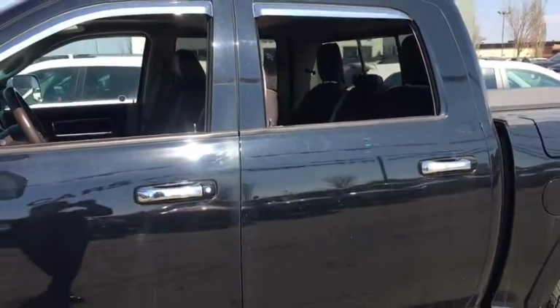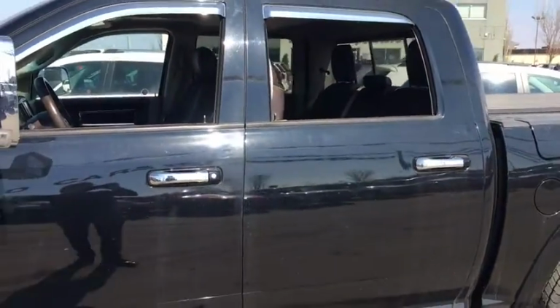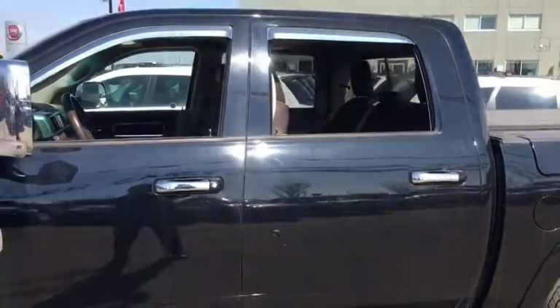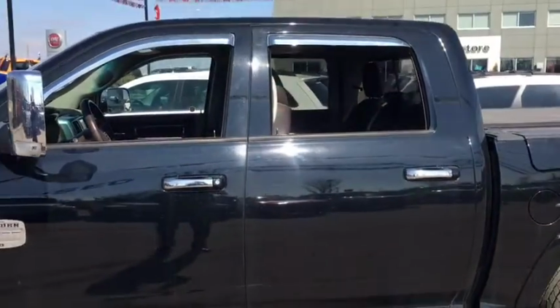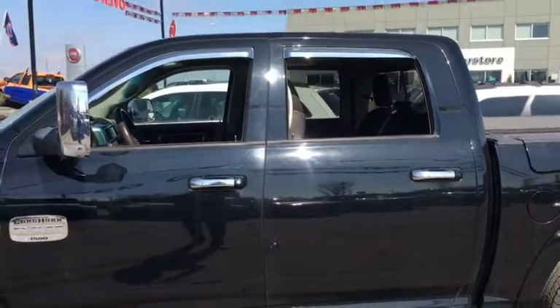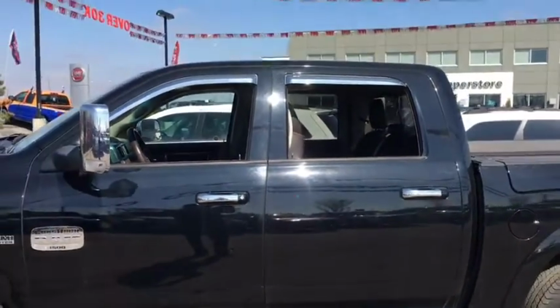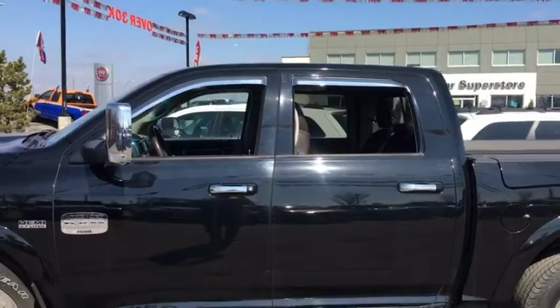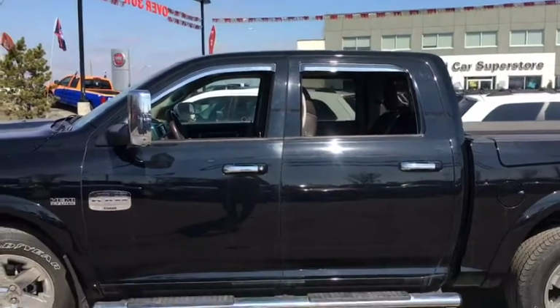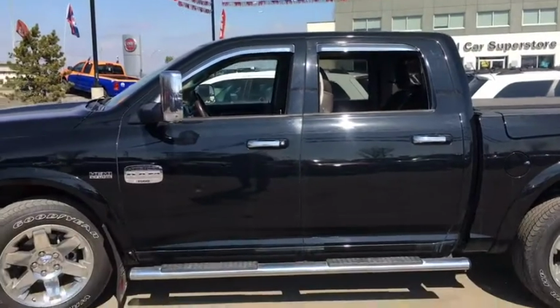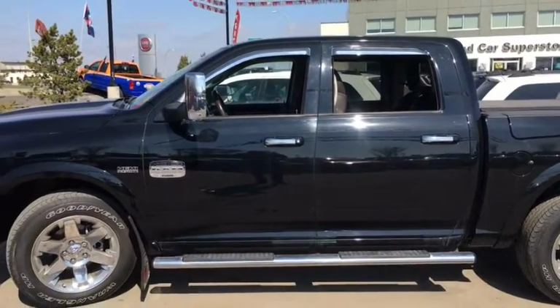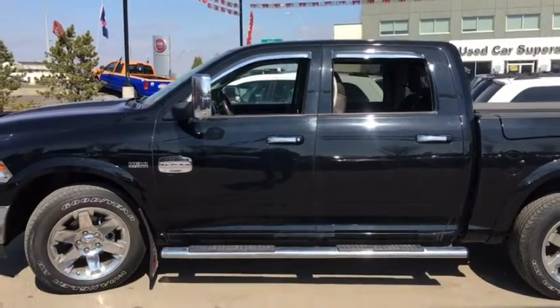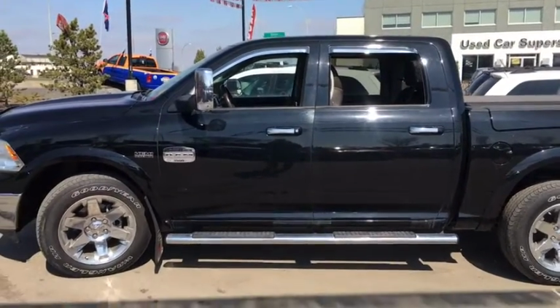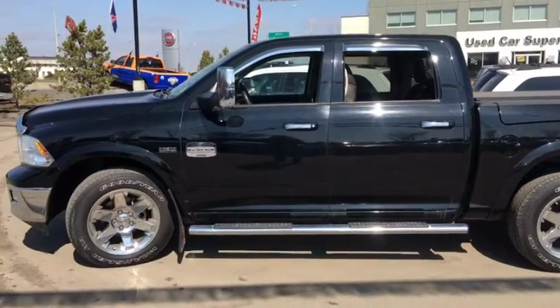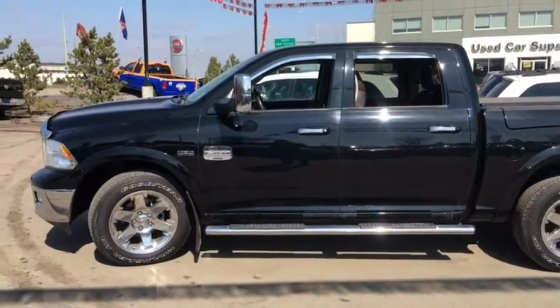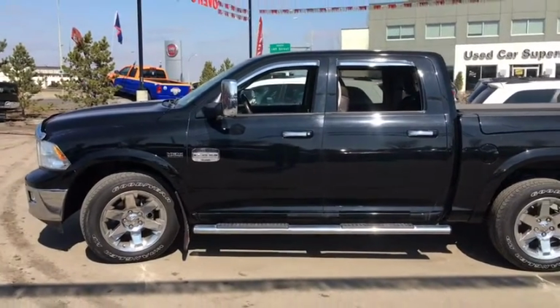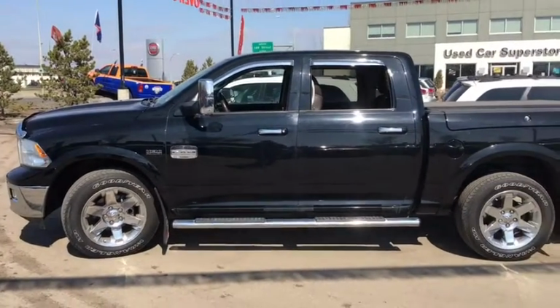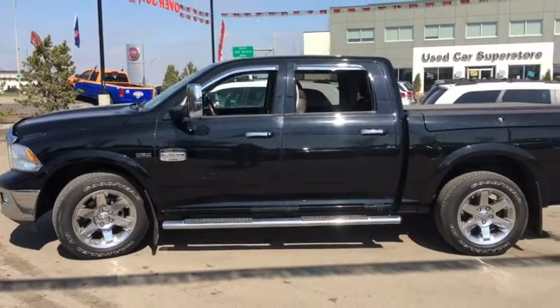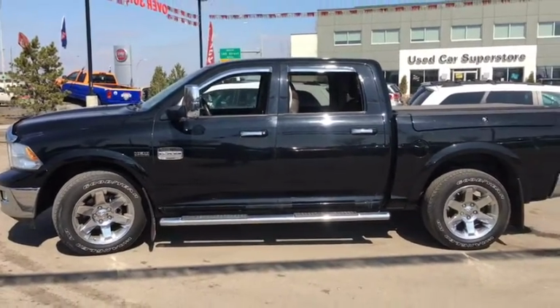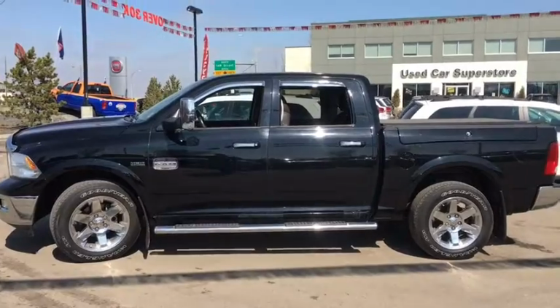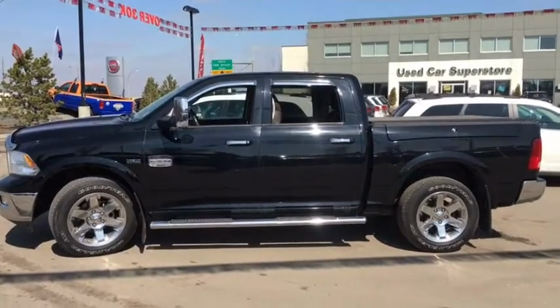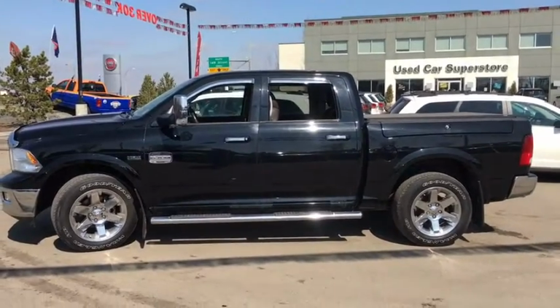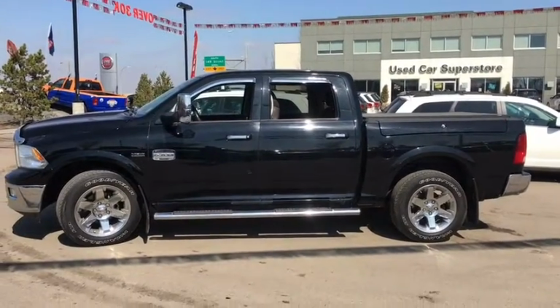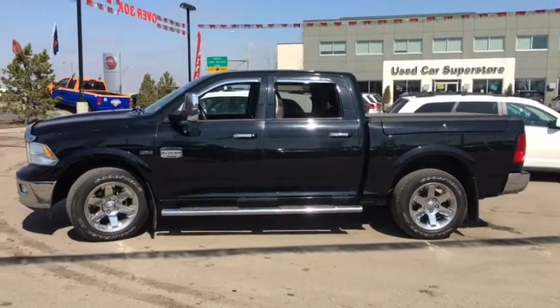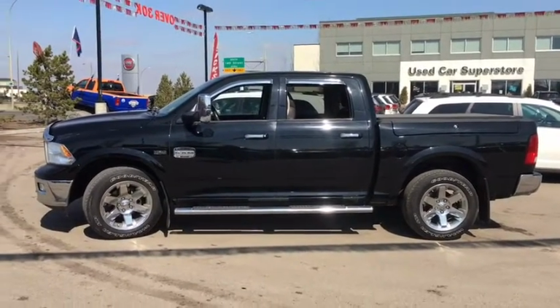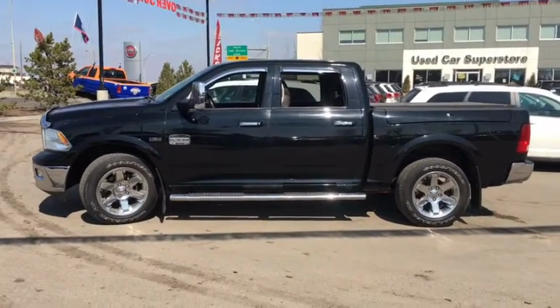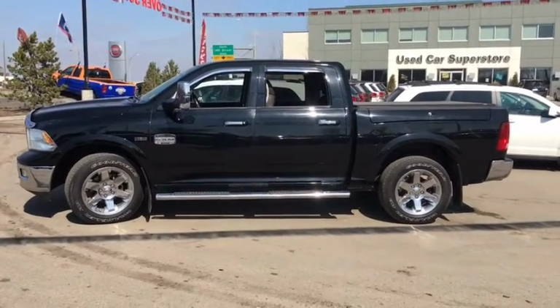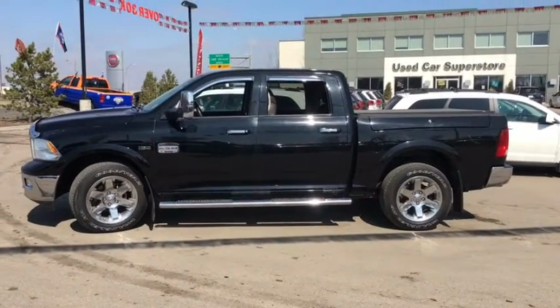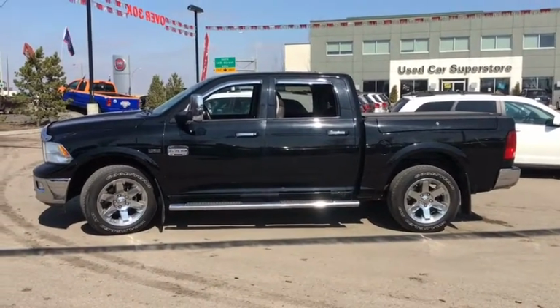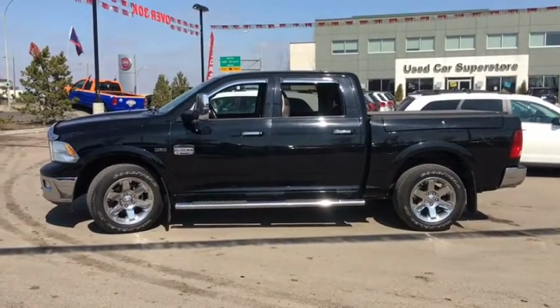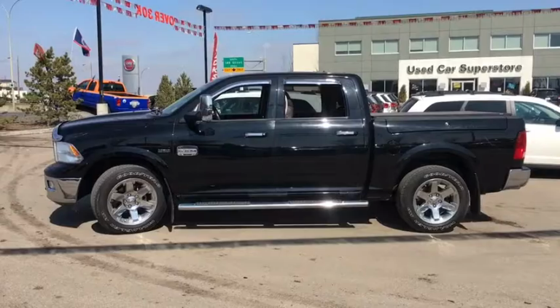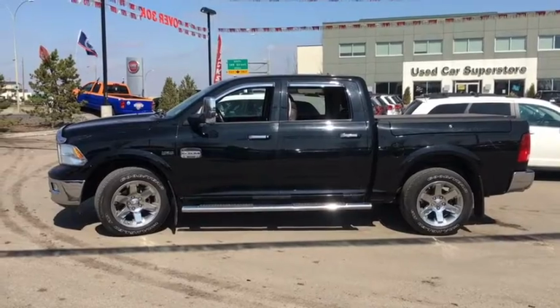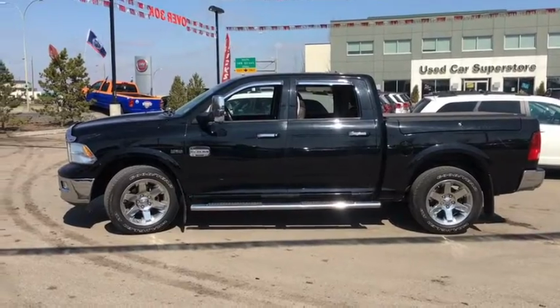All four windows do roll down all the way. You got some great tinting in the back. It's awesome to look at — it's even more fun to drive. So let's take a hop in that driver's seat and play with some buttons.